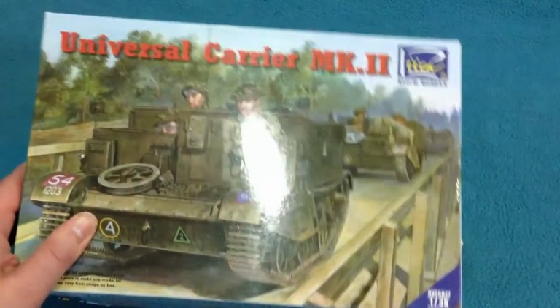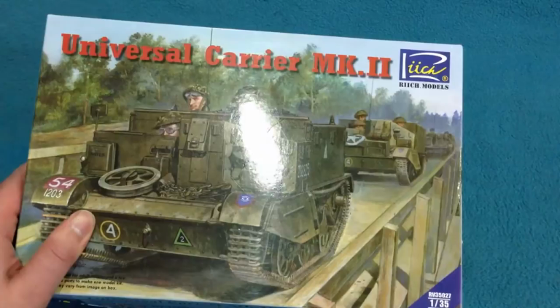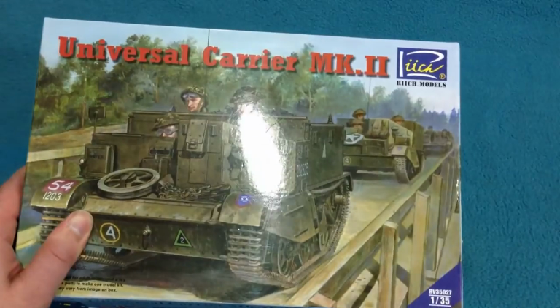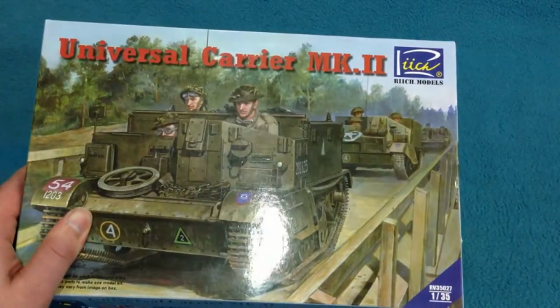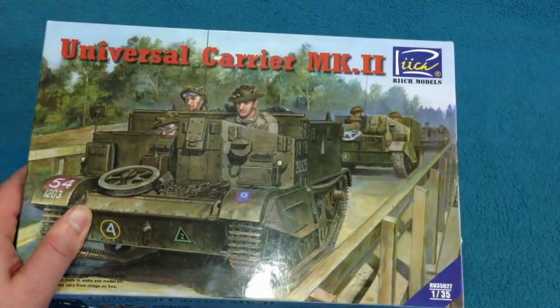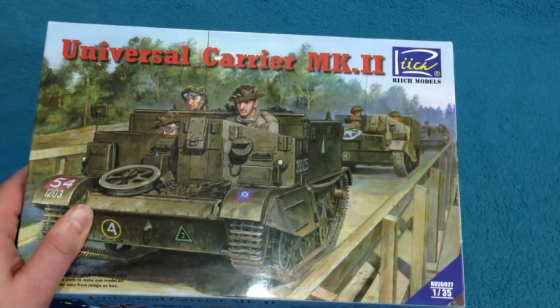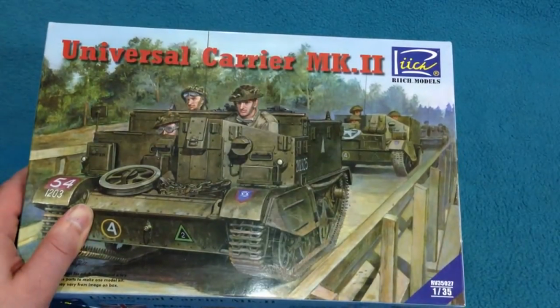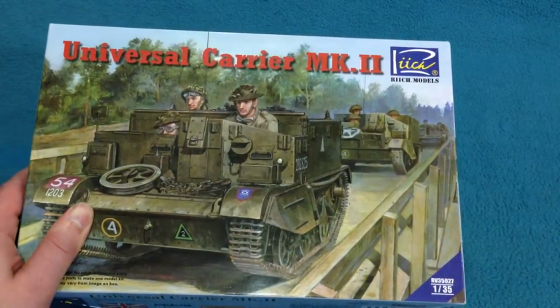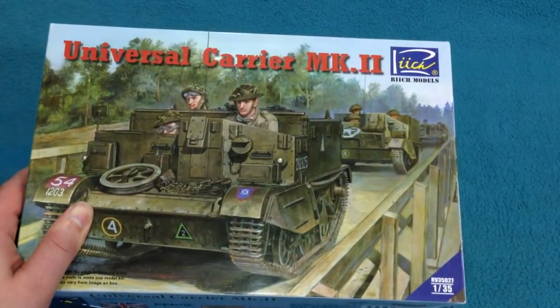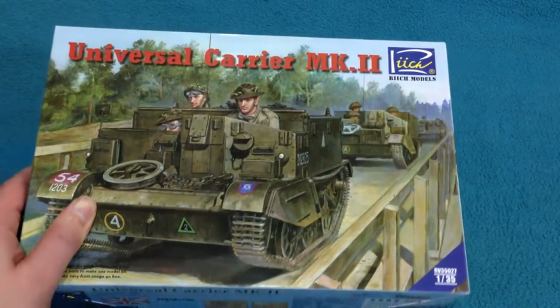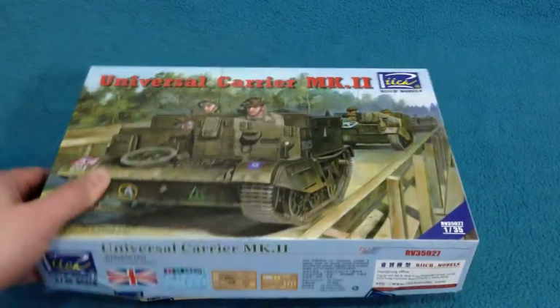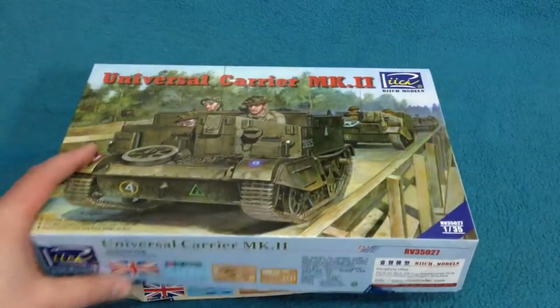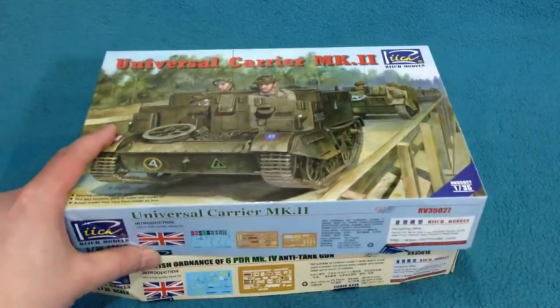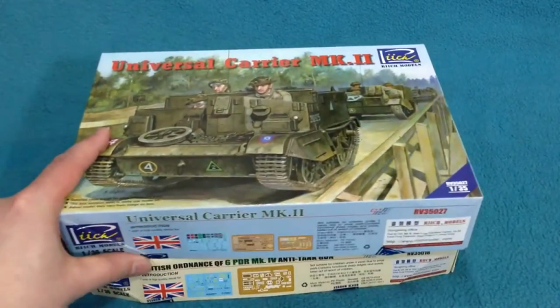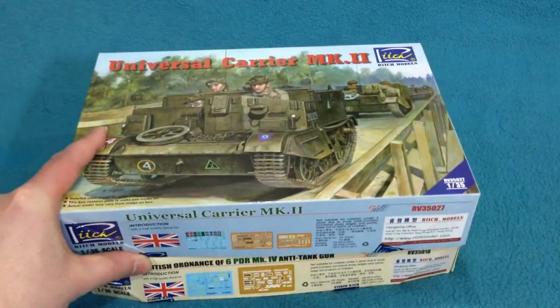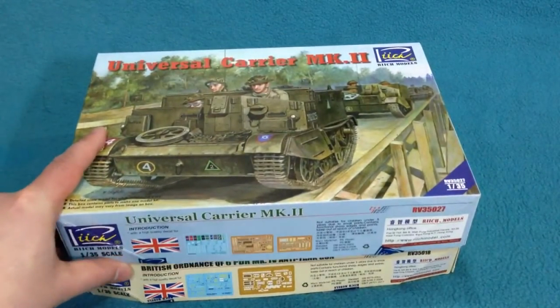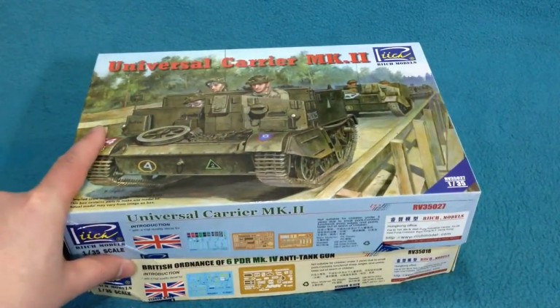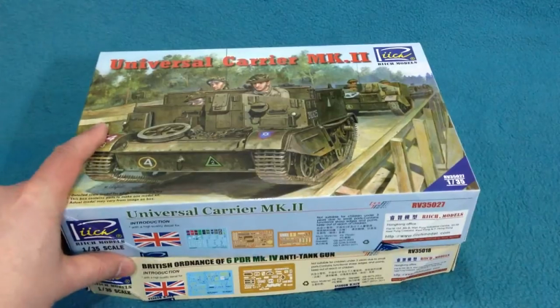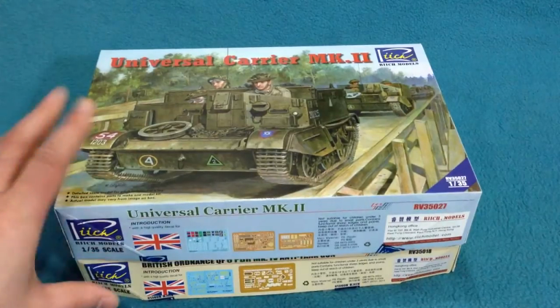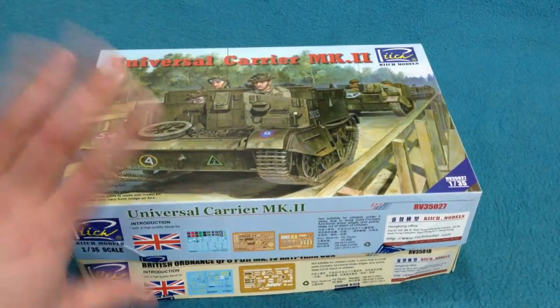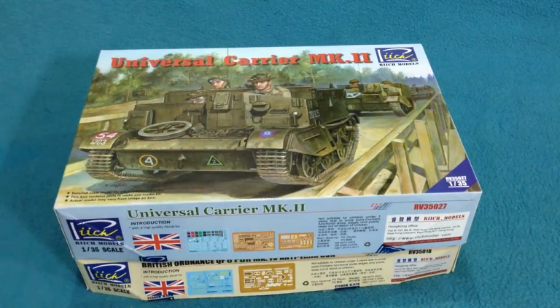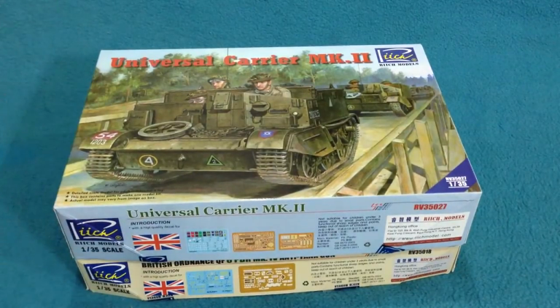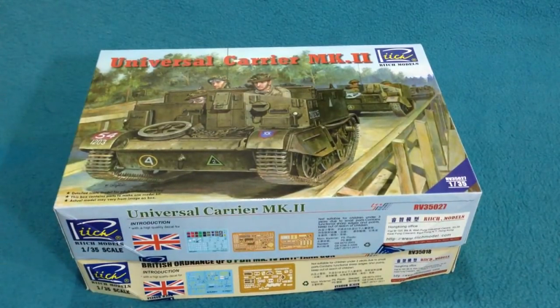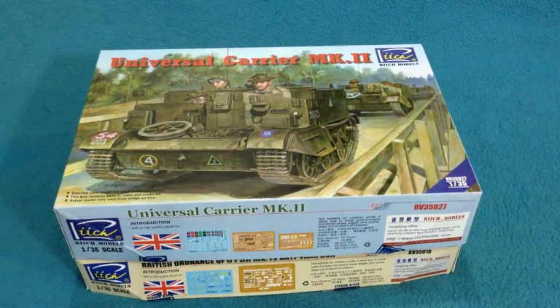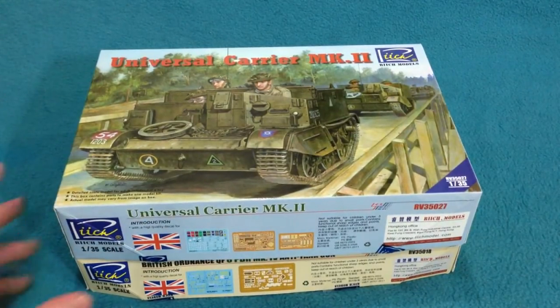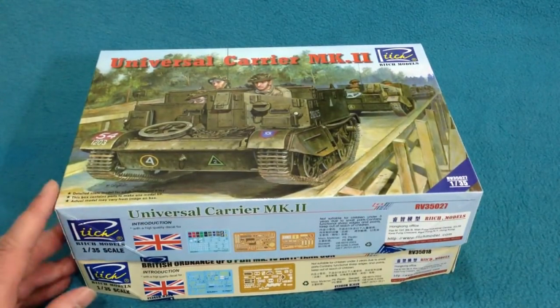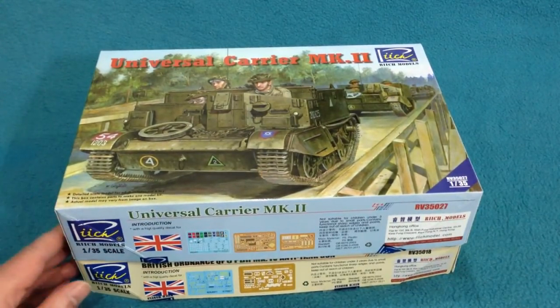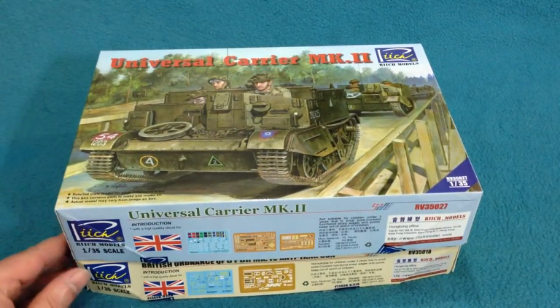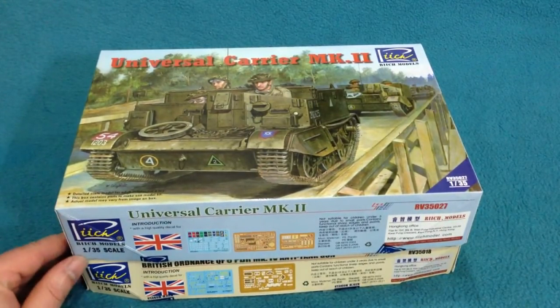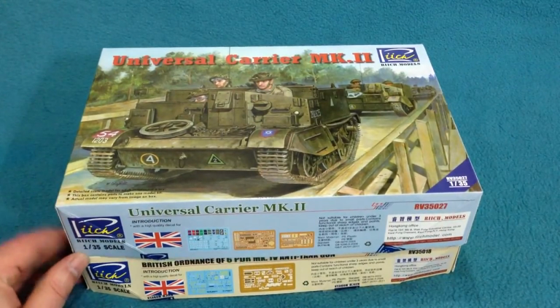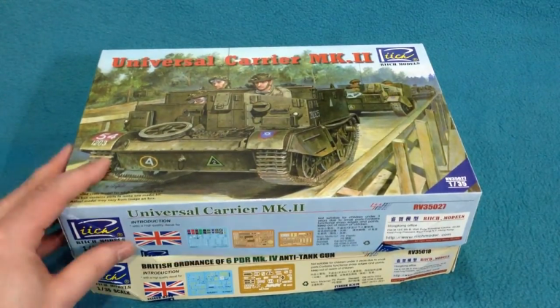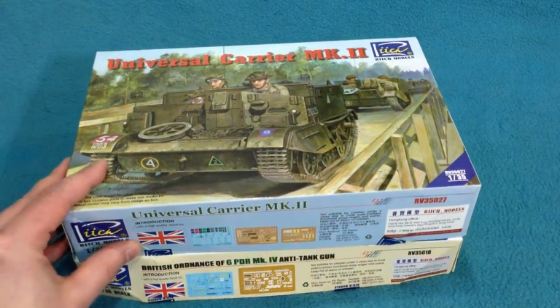Reach is a relatively new company. They're an offshoot of Bronco, so they're very similar to a Bronco kit, if you've ever seen one.